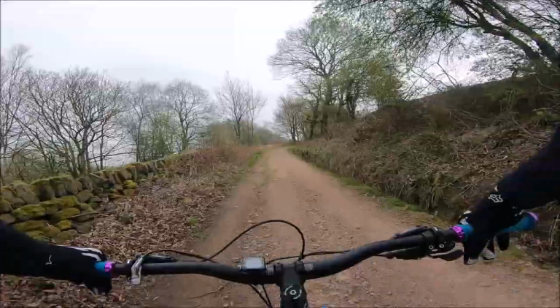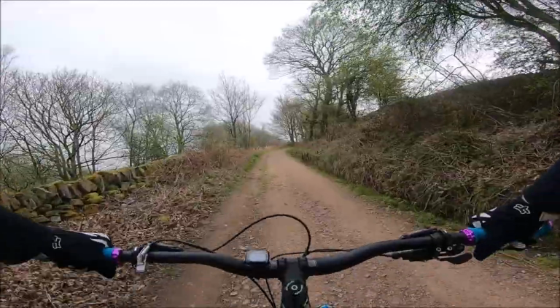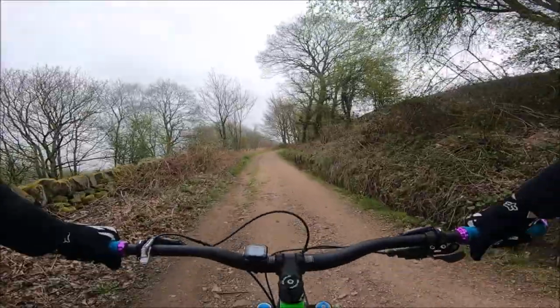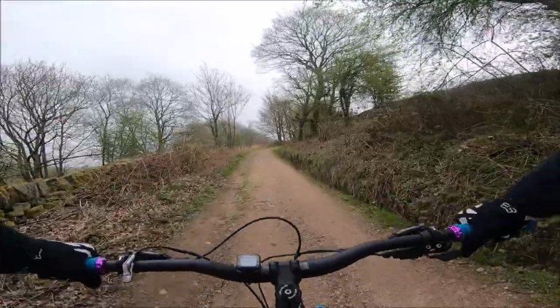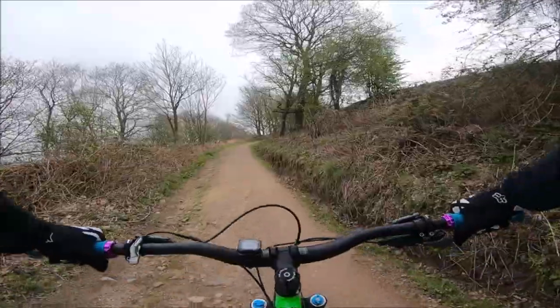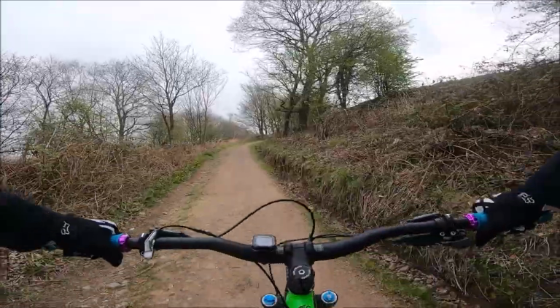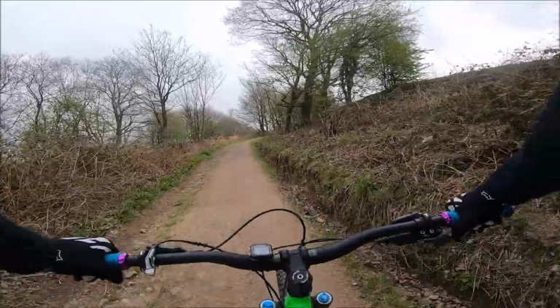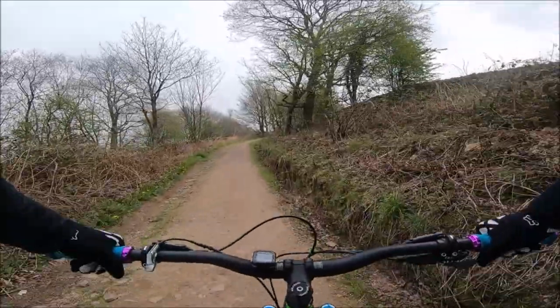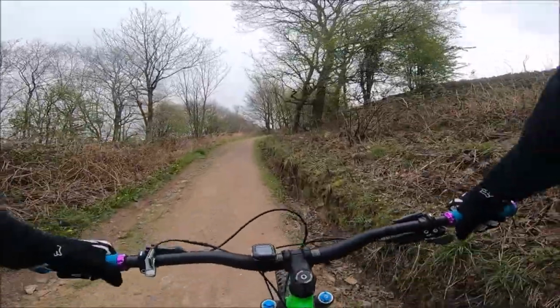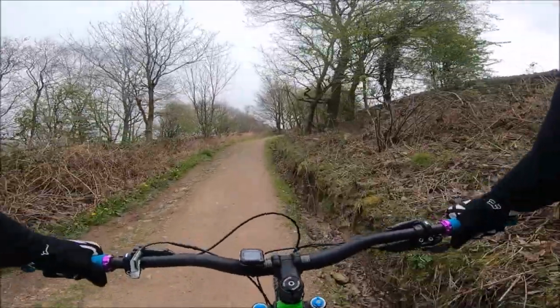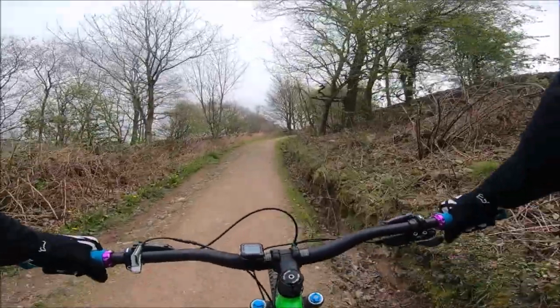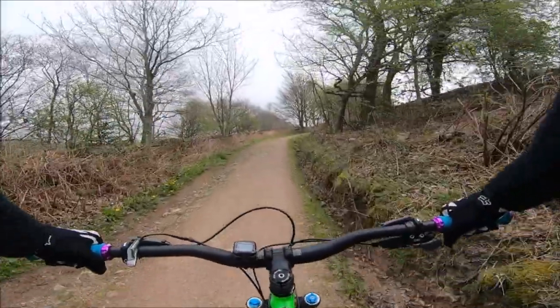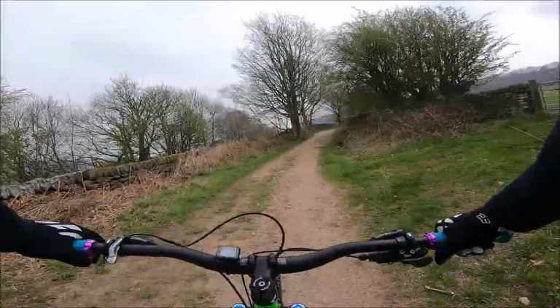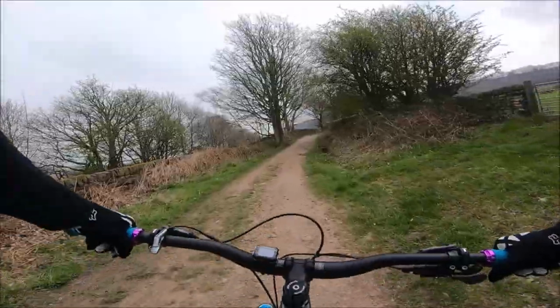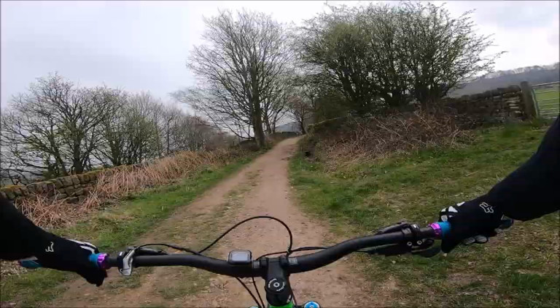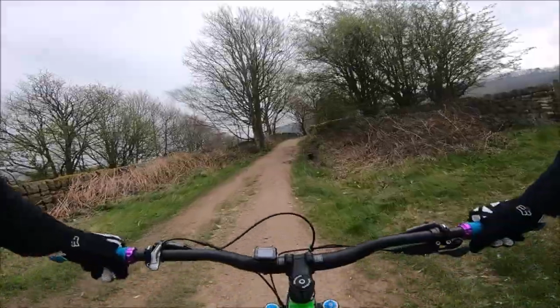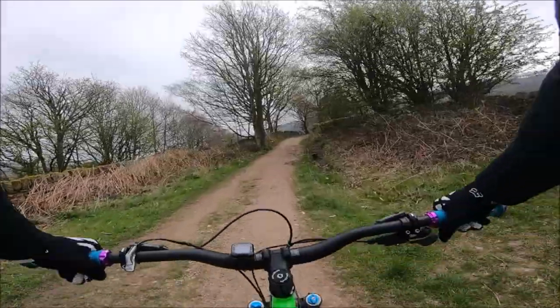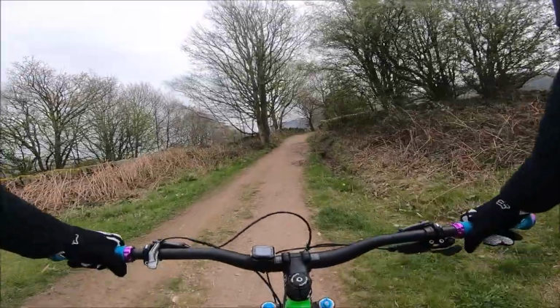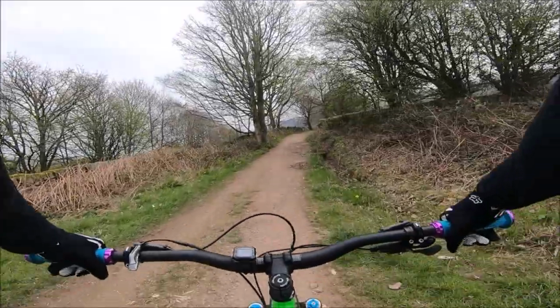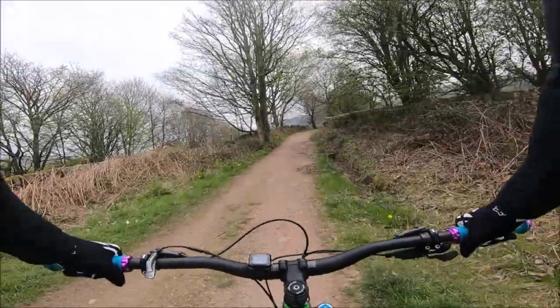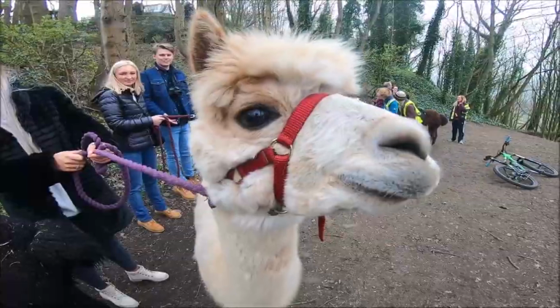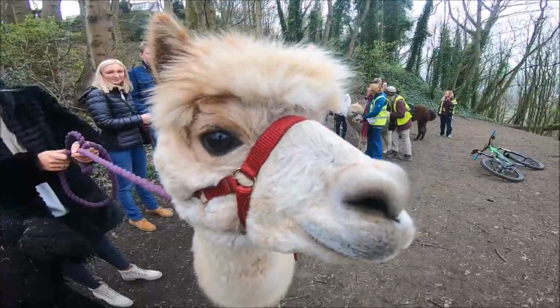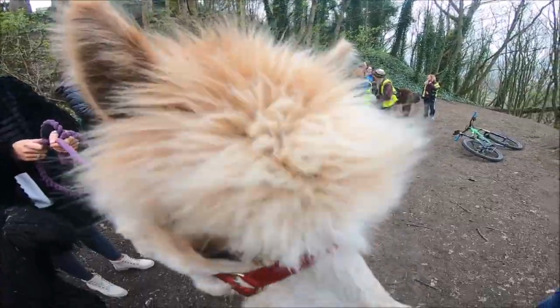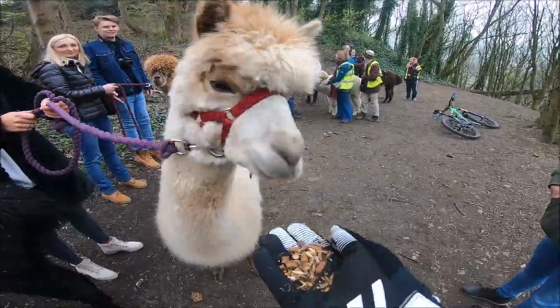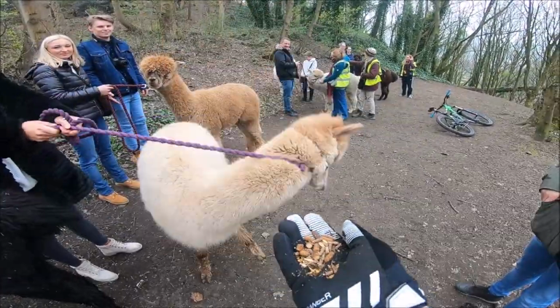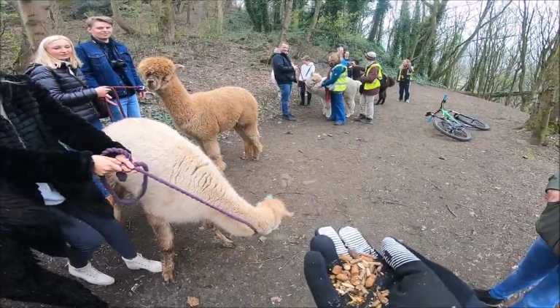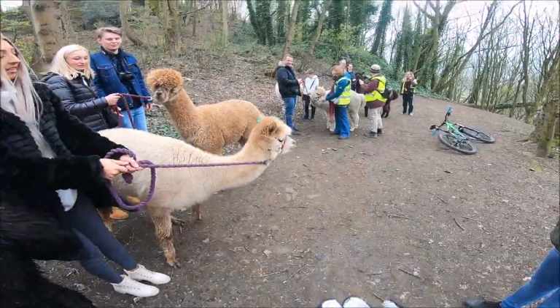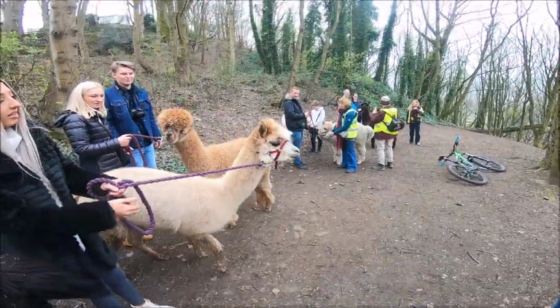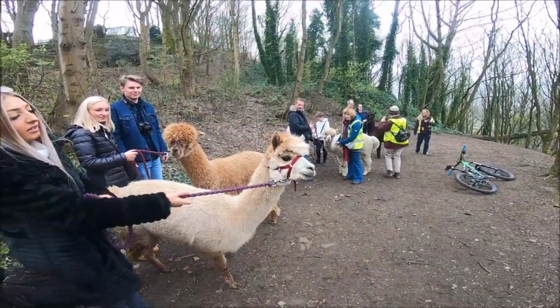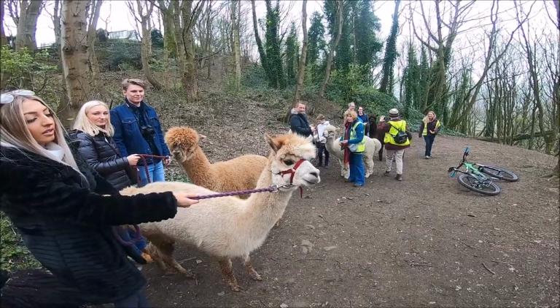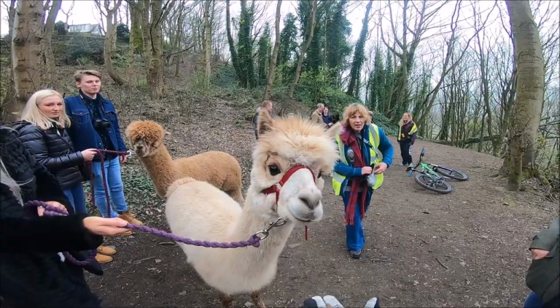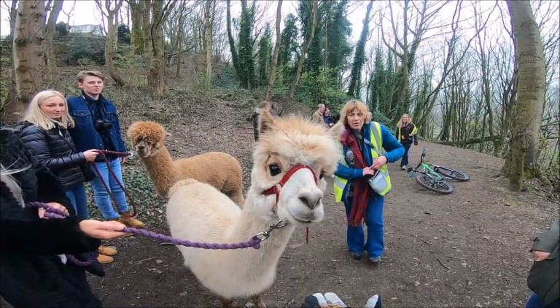Really good descent that — nice and fast and flowy, love riding that on the hardtail. The rev grip still feeling nice and comfy on the bike.